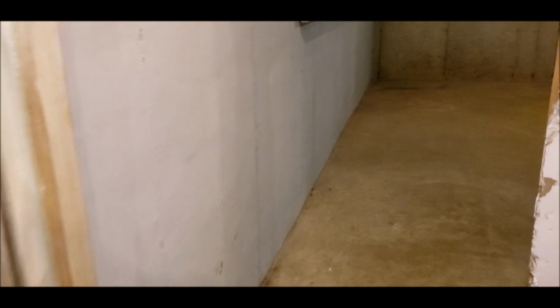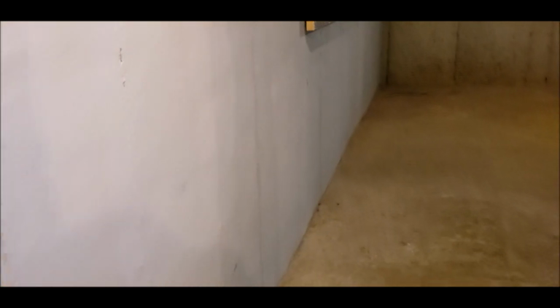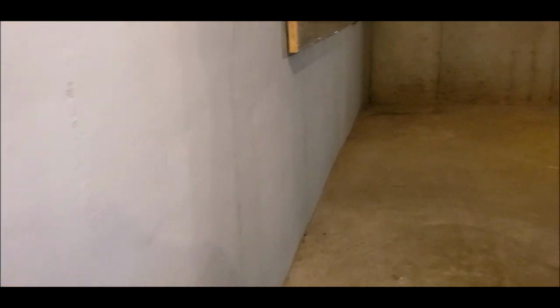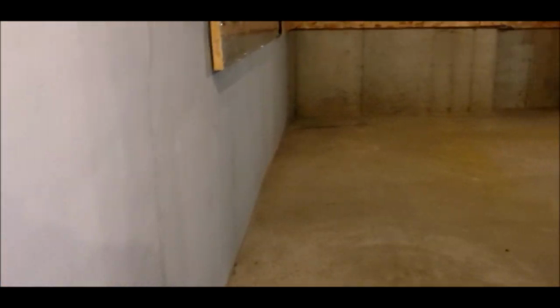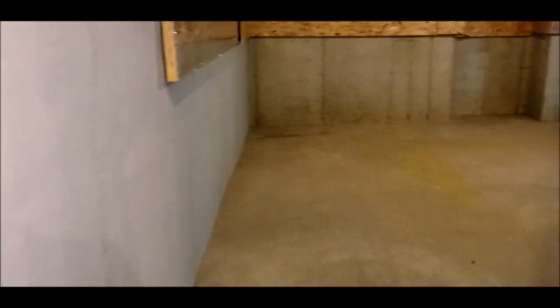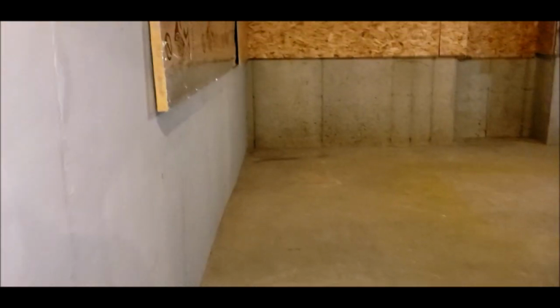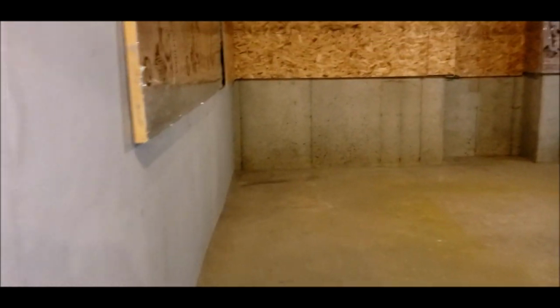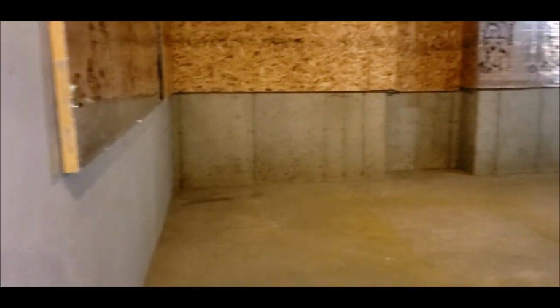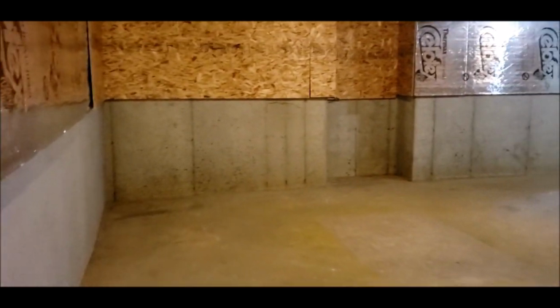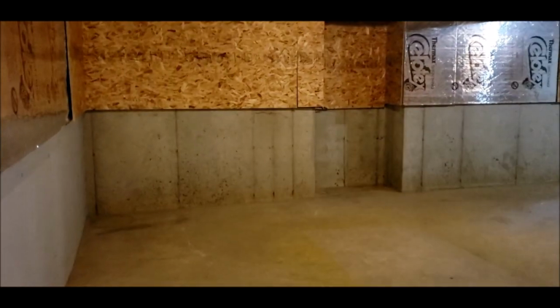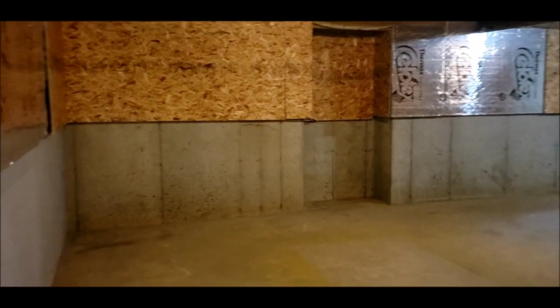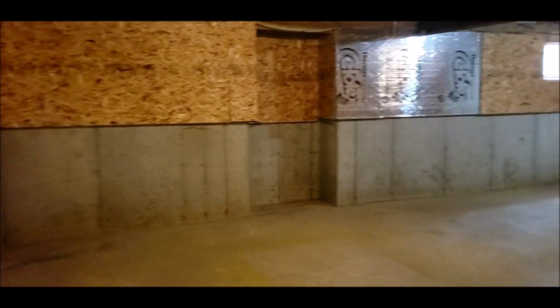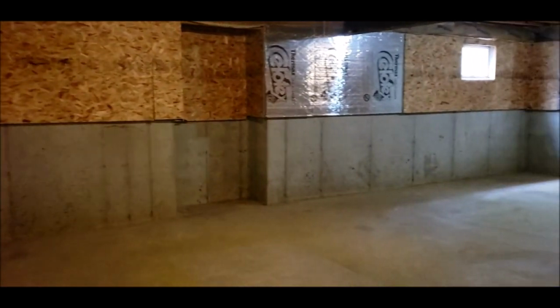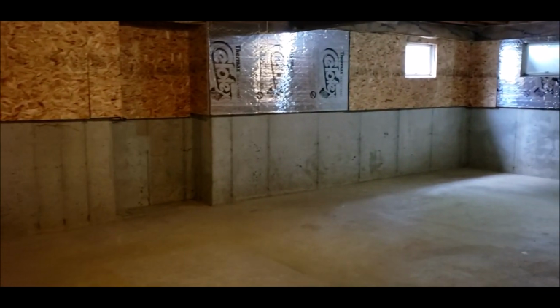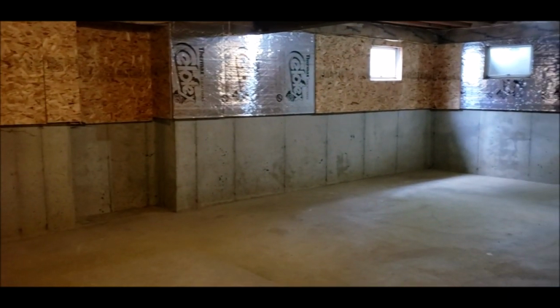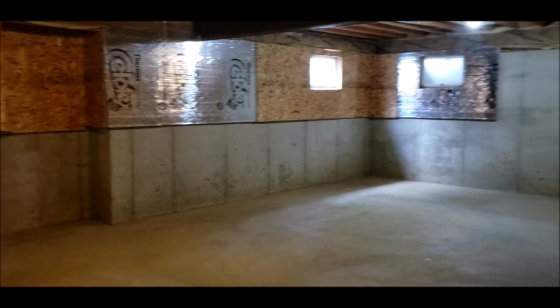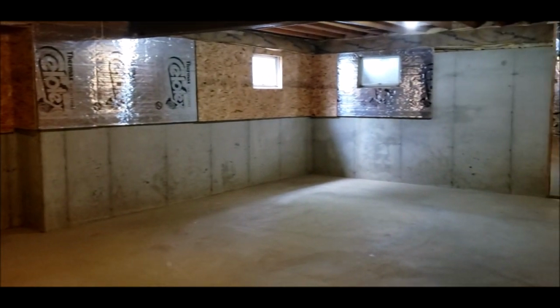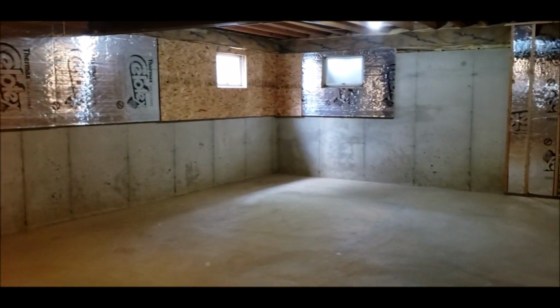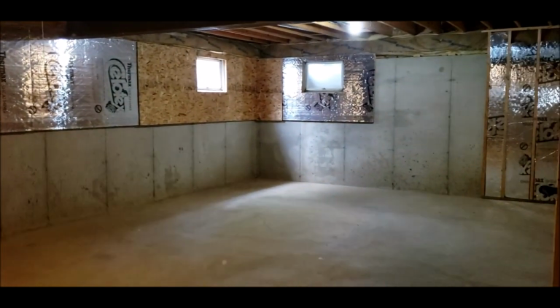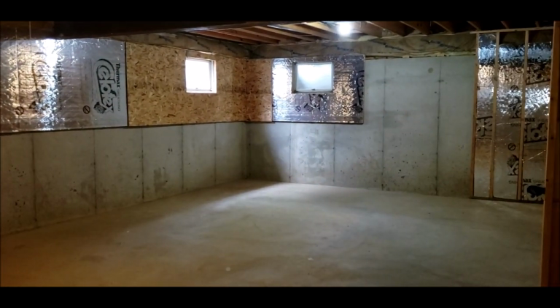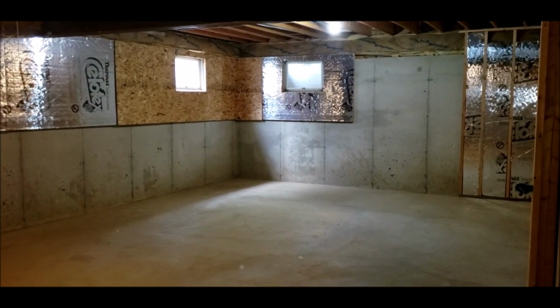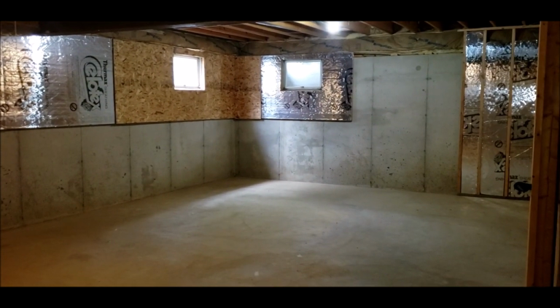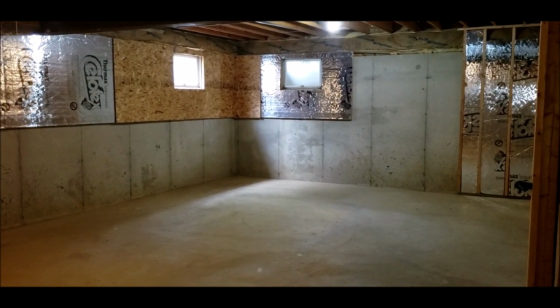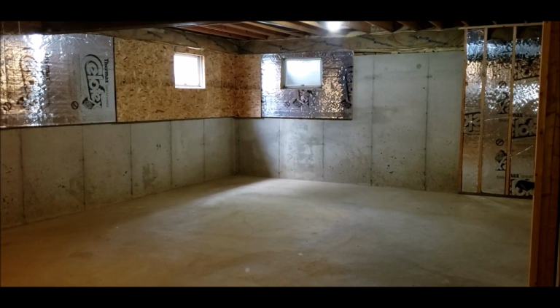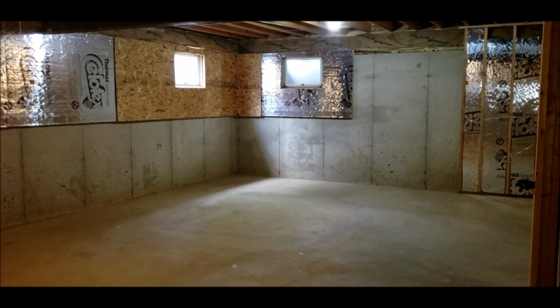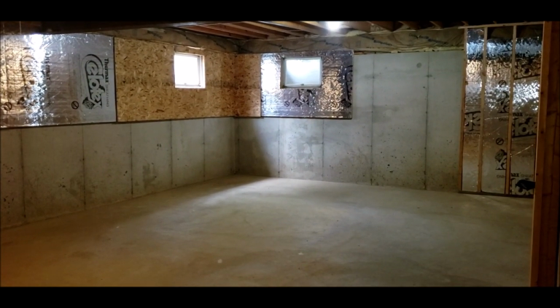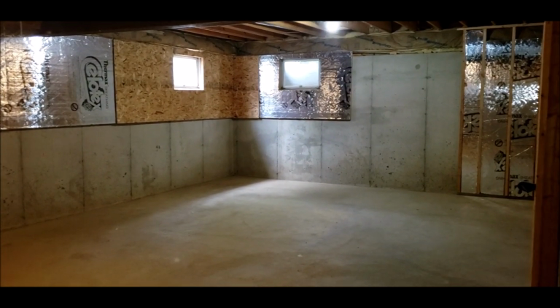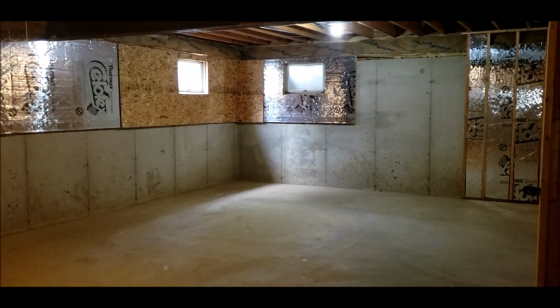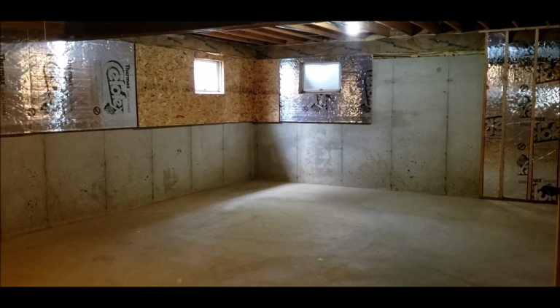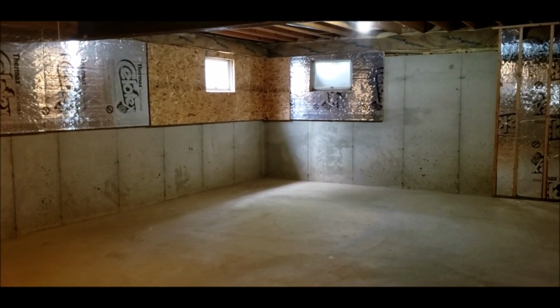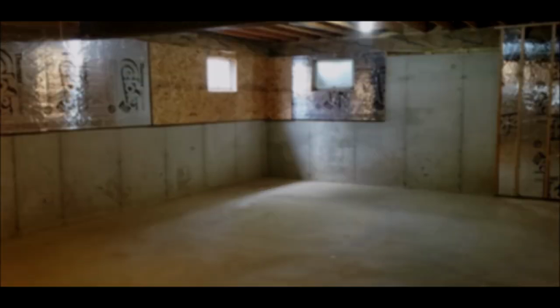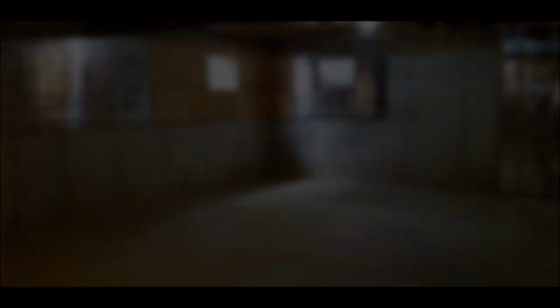Thank you for taking this tour with me. Please schedule your showing today. This is a beautiful, desirable home that will not last. Very impressive and ready for its new owners. Have a great day.